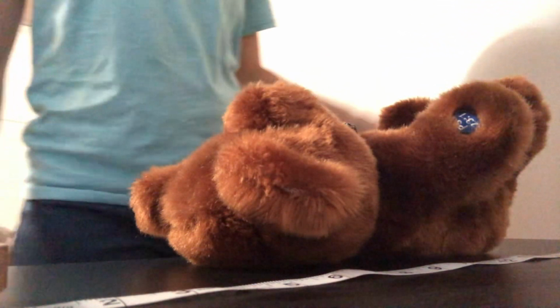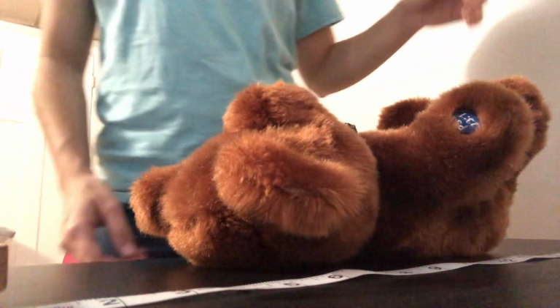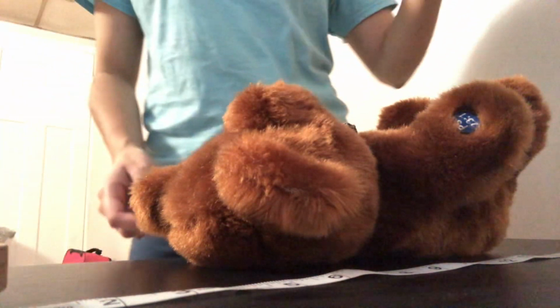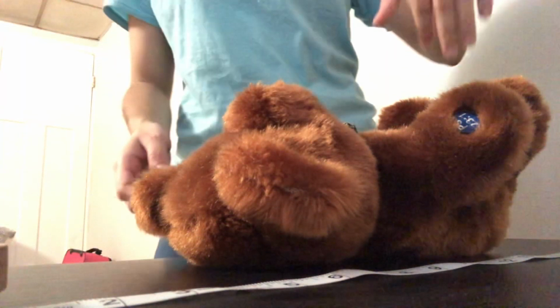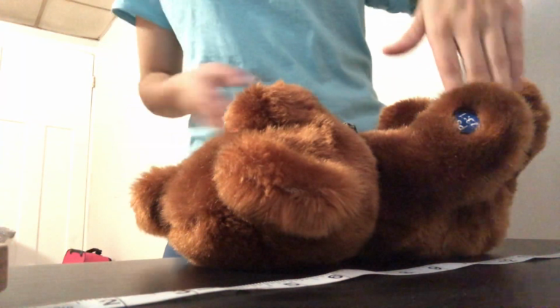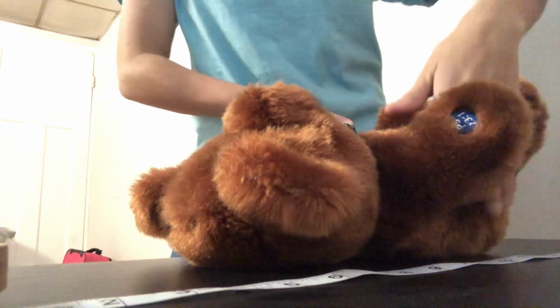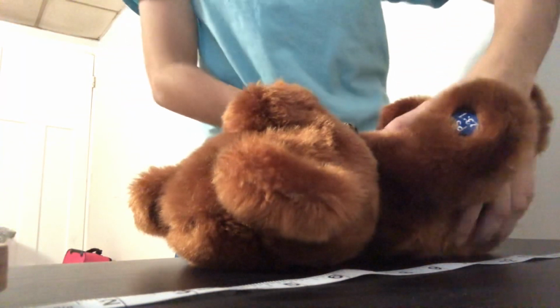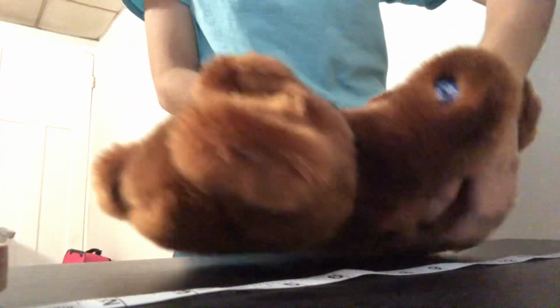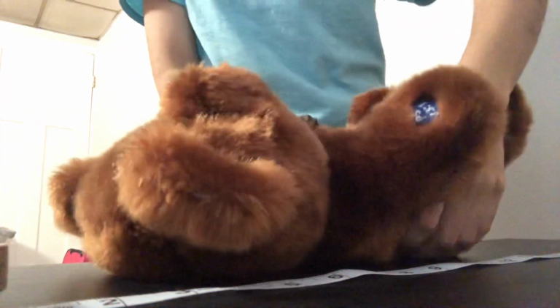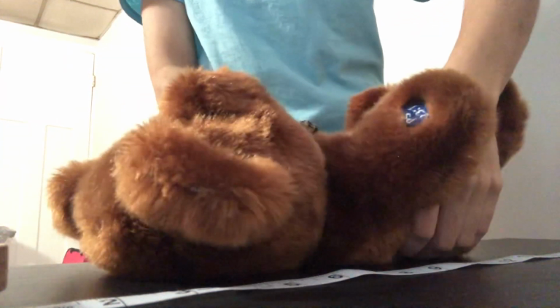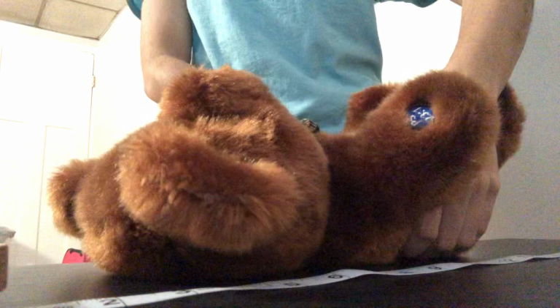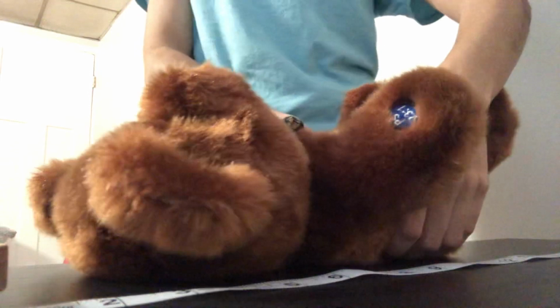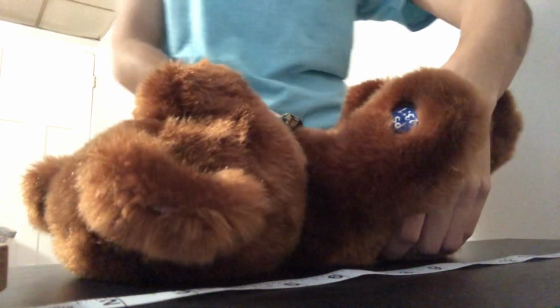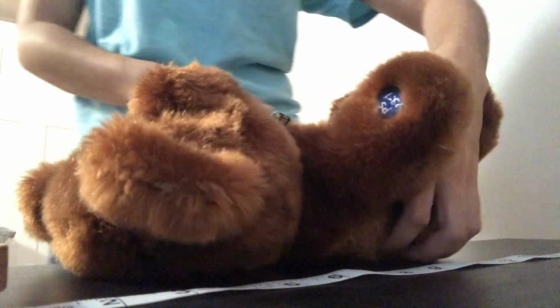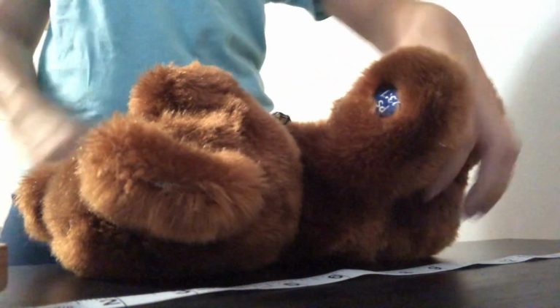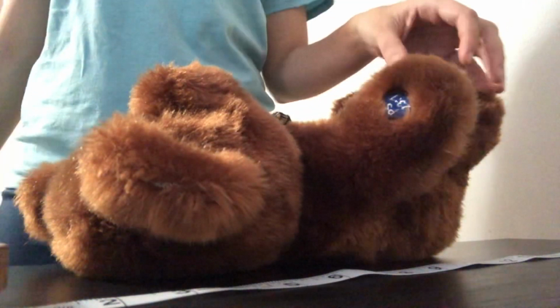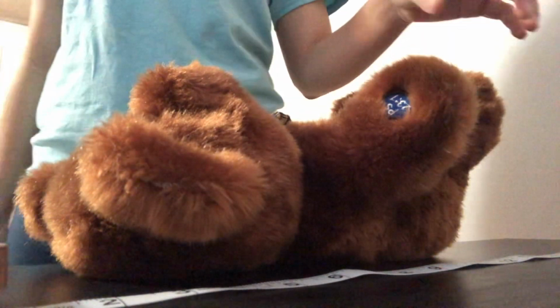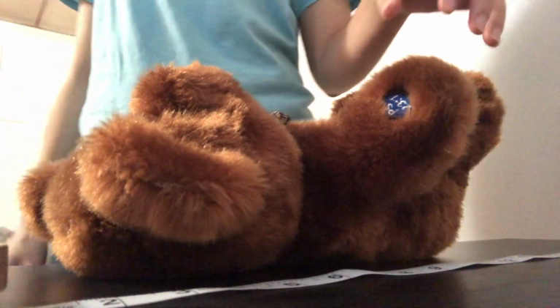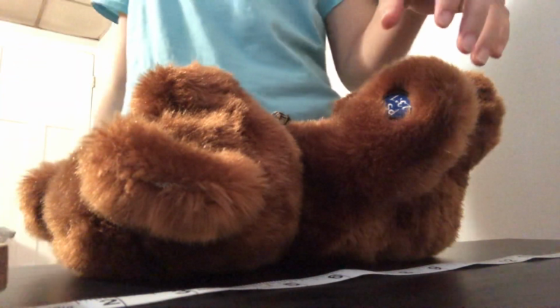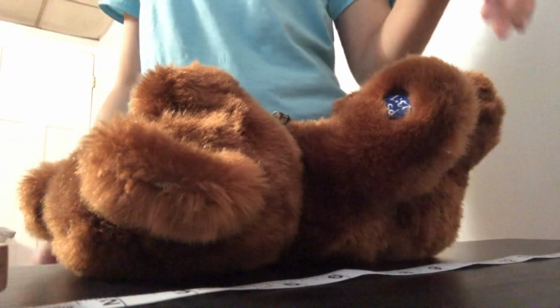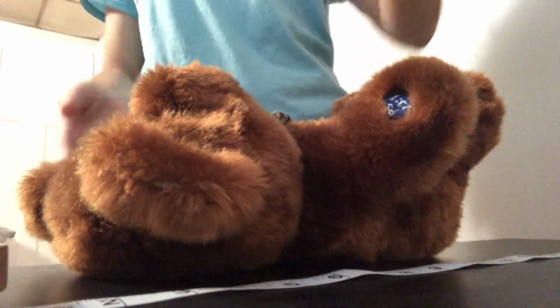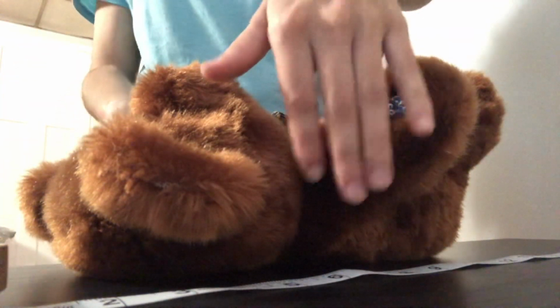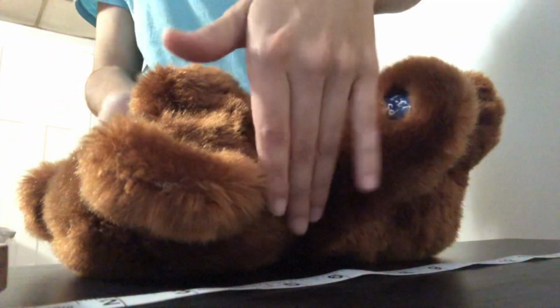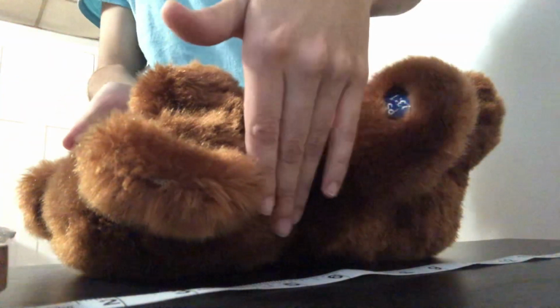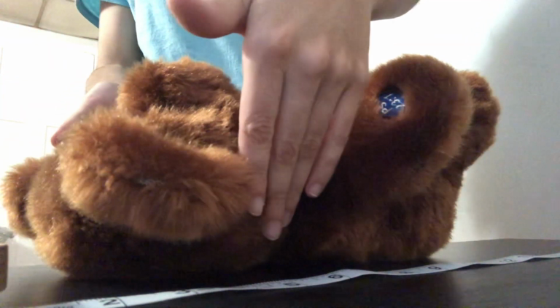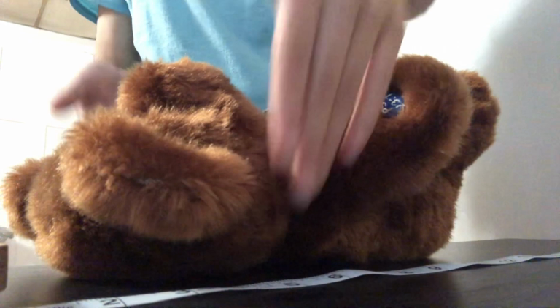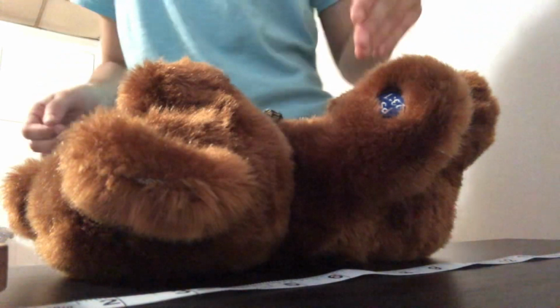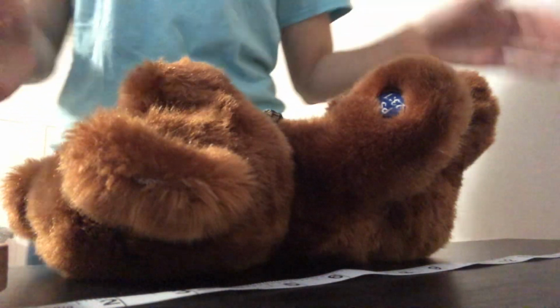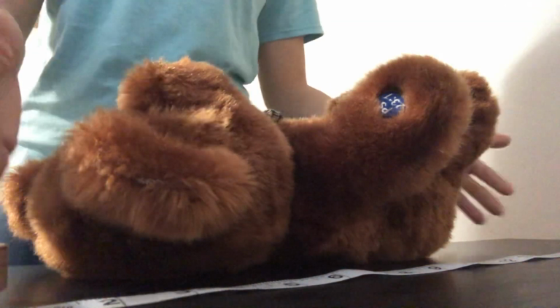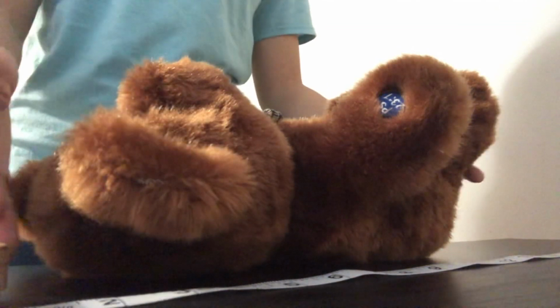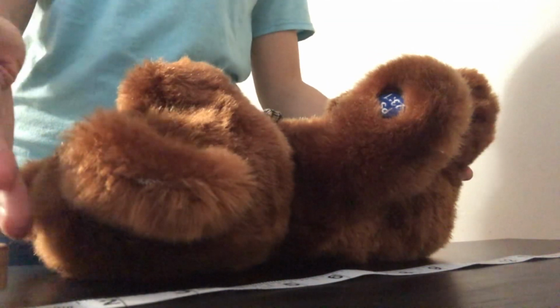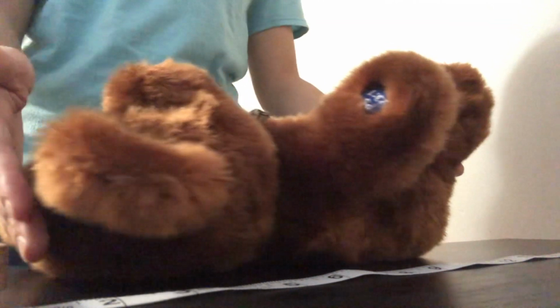I'm then going to place the baby at the back of the table. Now if there's a headboard, I will be telling the parent to hold the baby's head at the headboard zero mark.